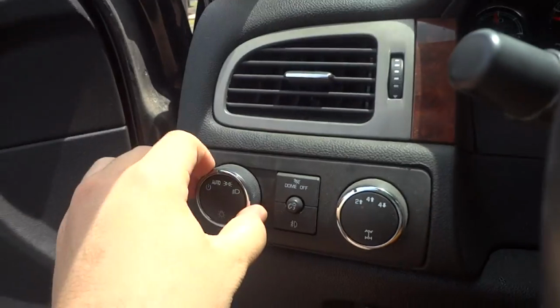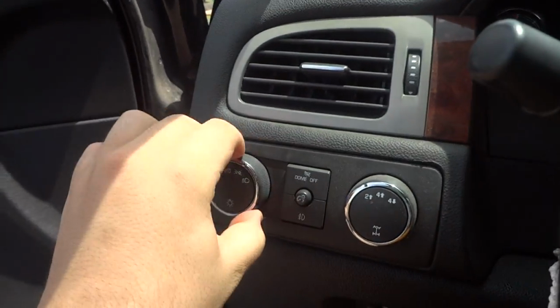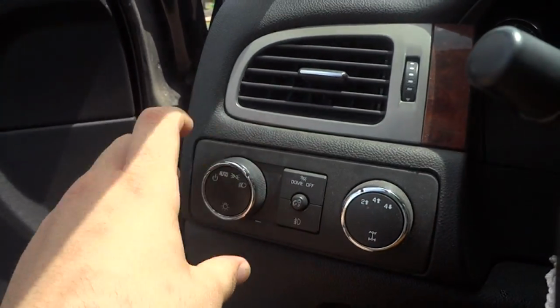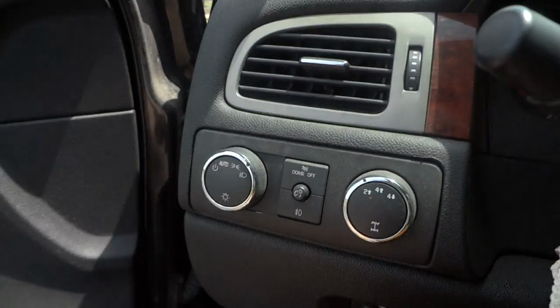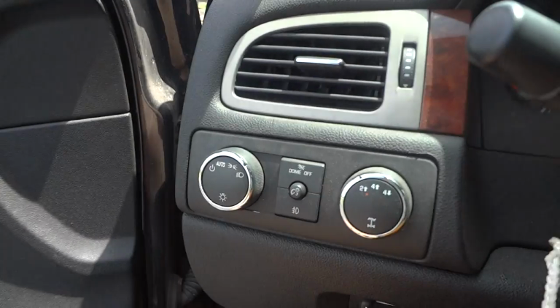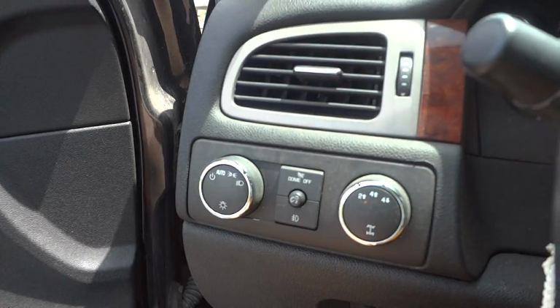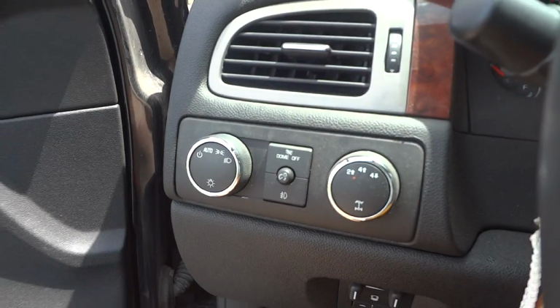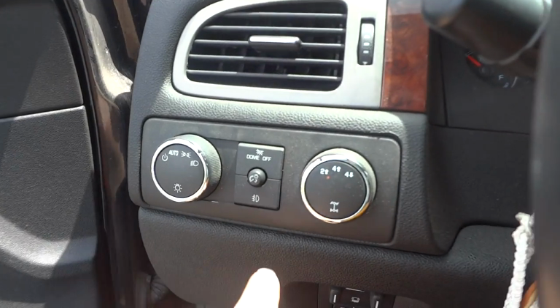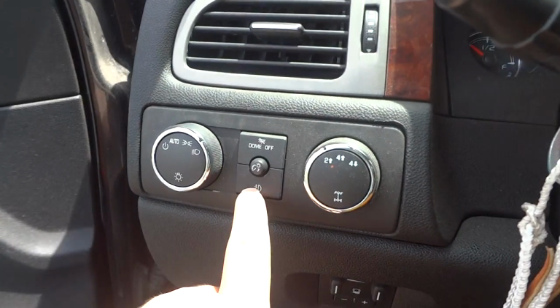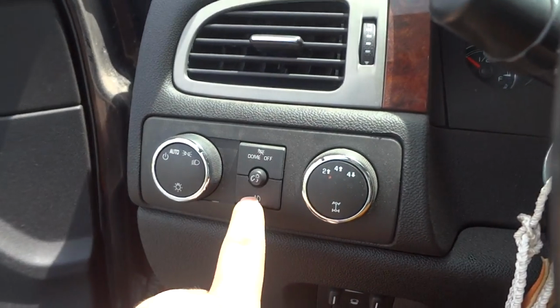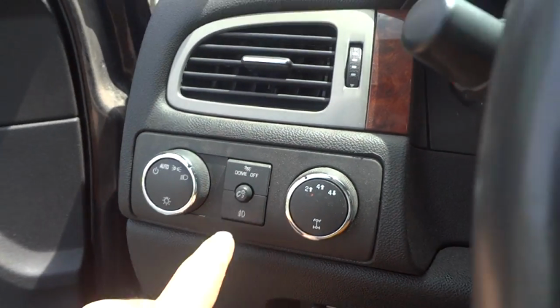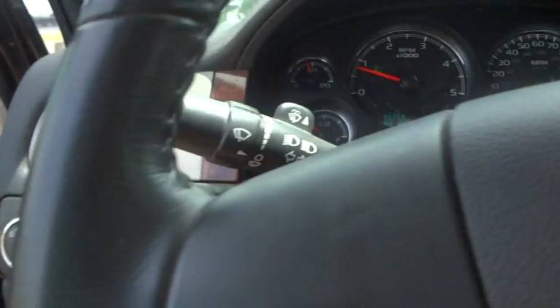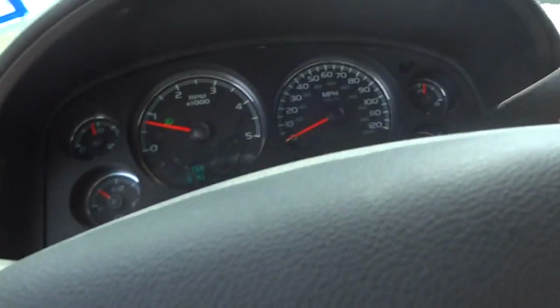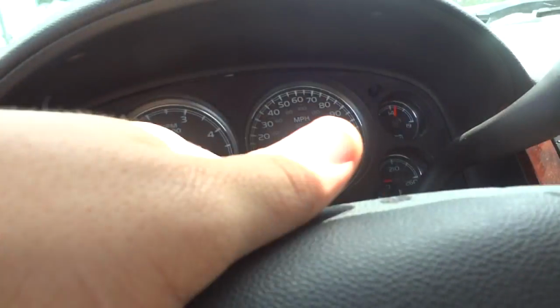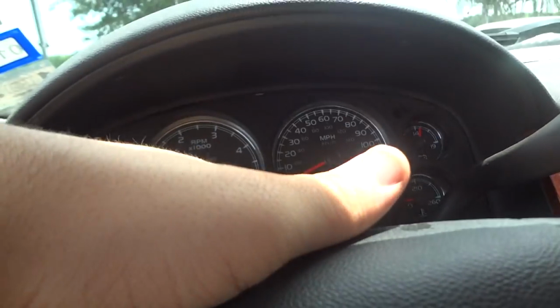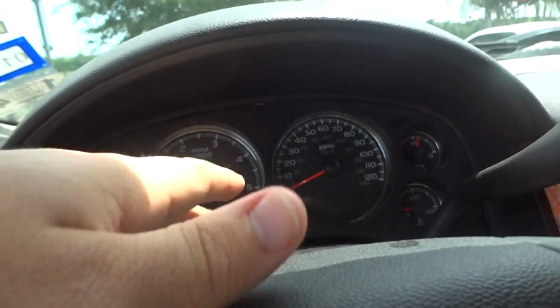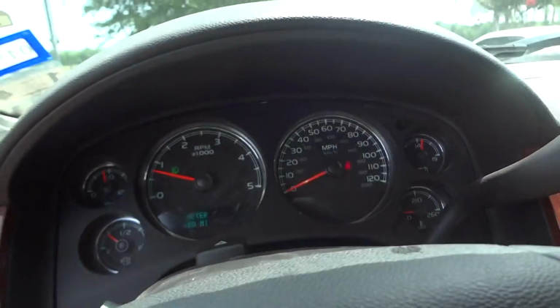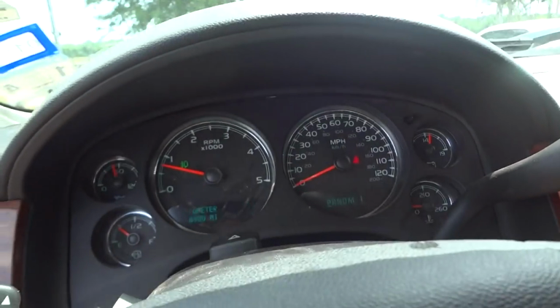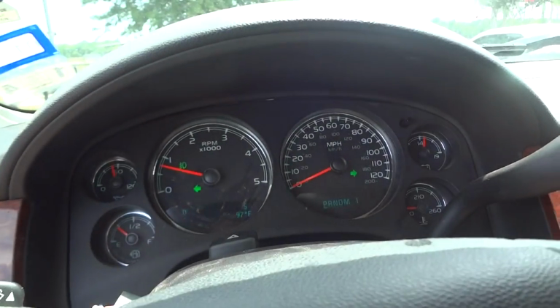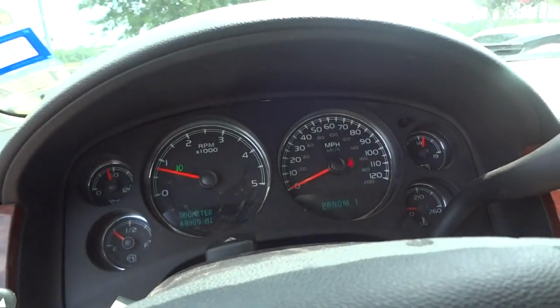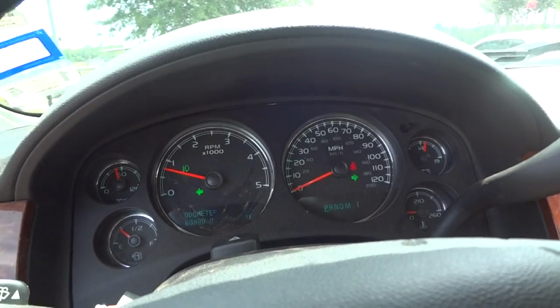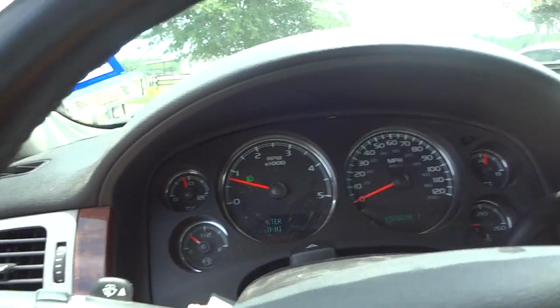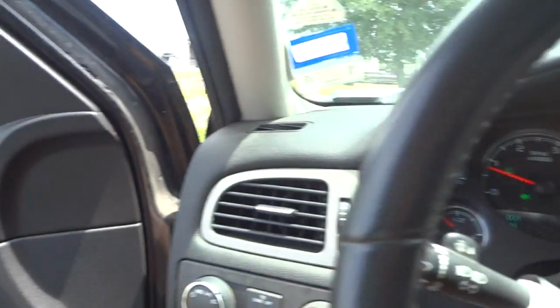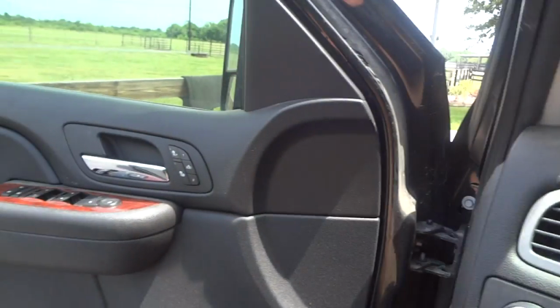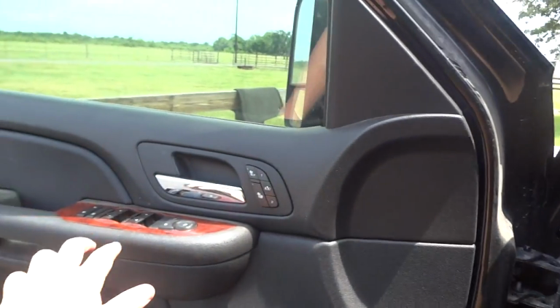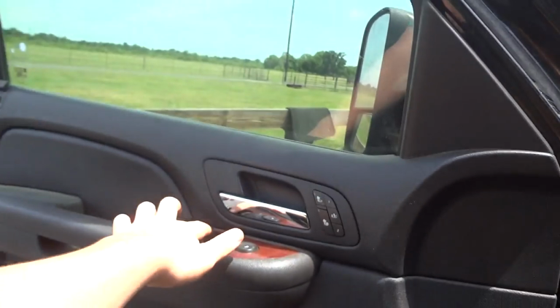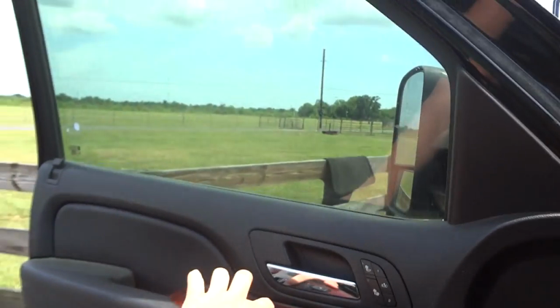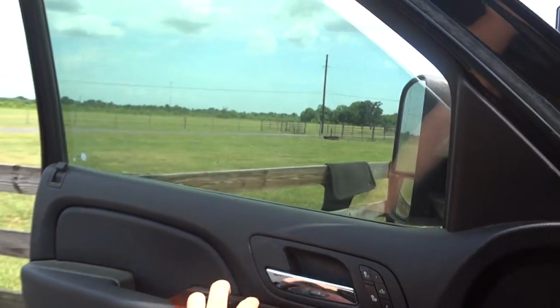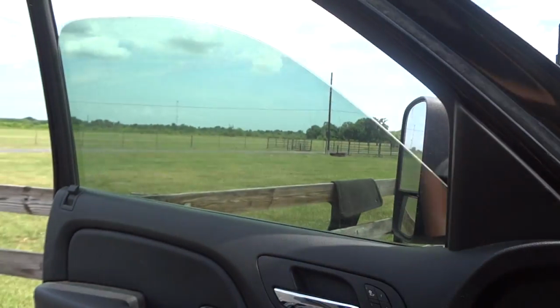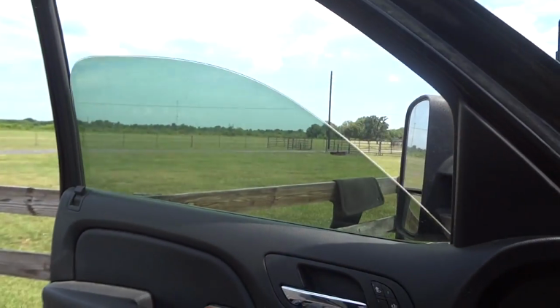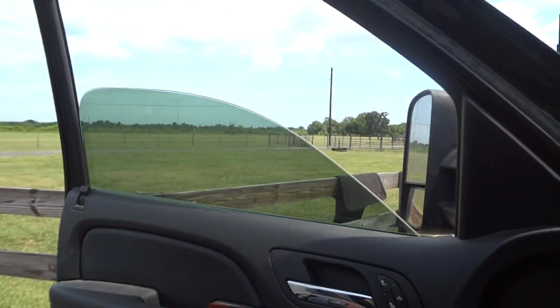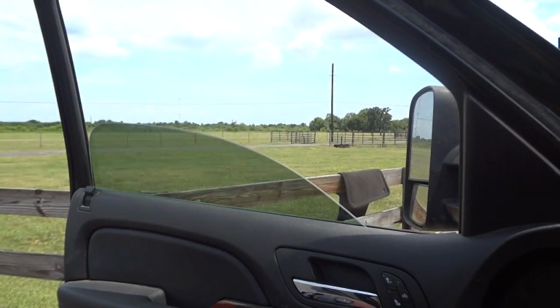Let's go ahead and put on the headlights. It does have automatic lights, fog lights, and the hazards. The driver's side window is automatic.